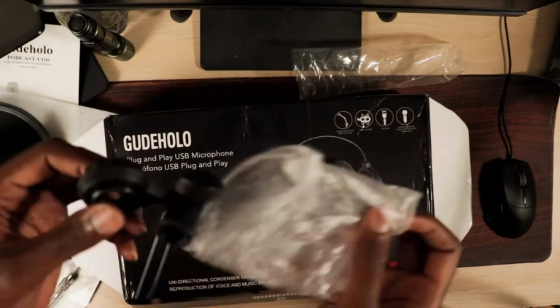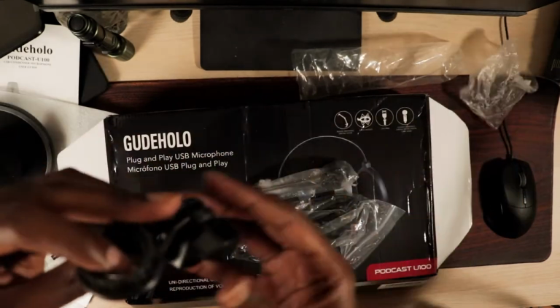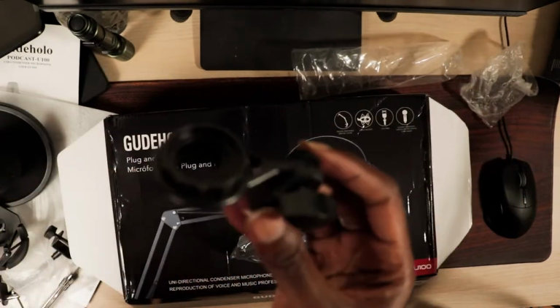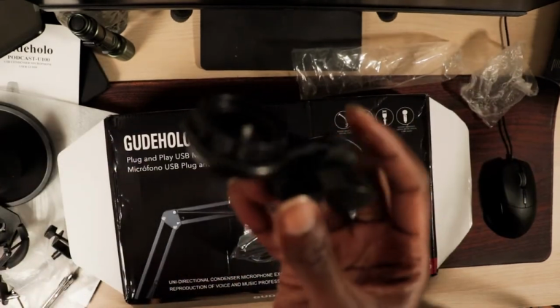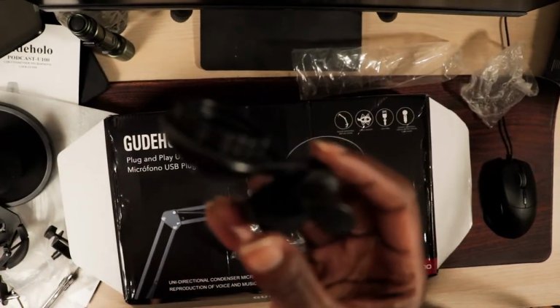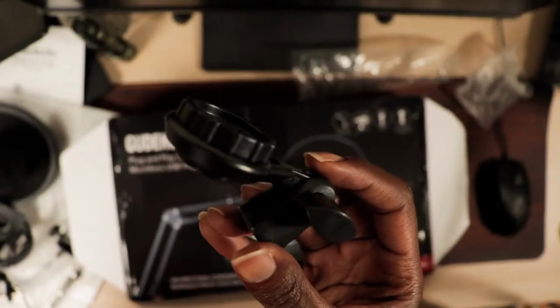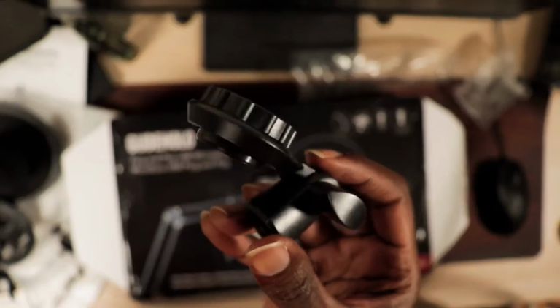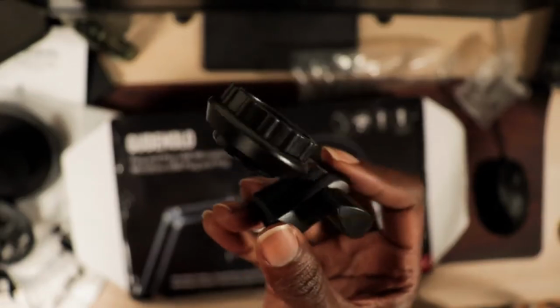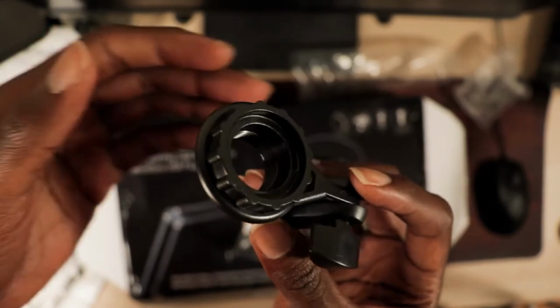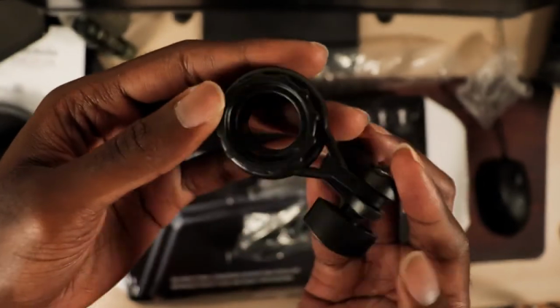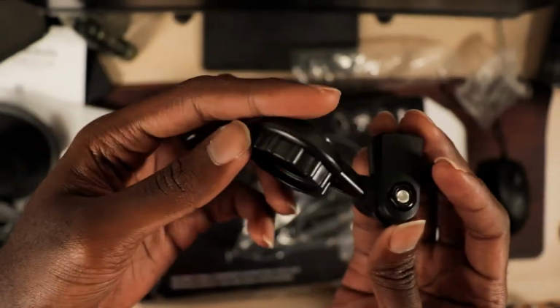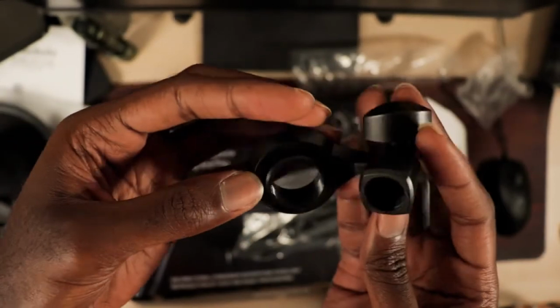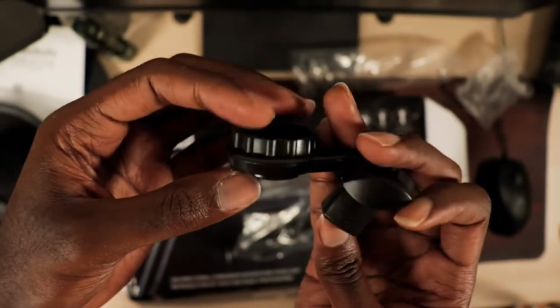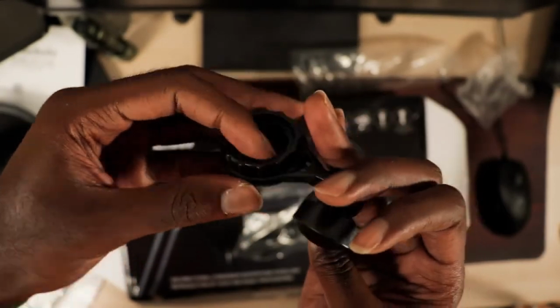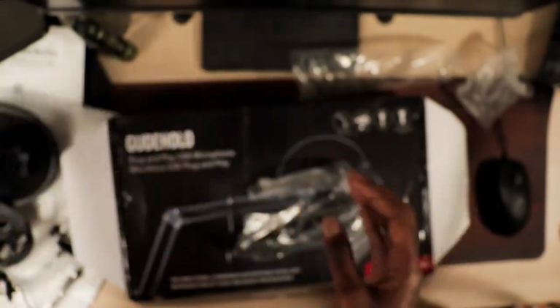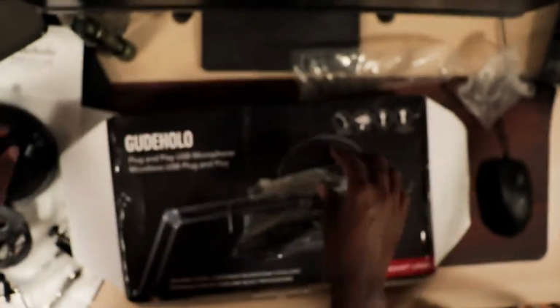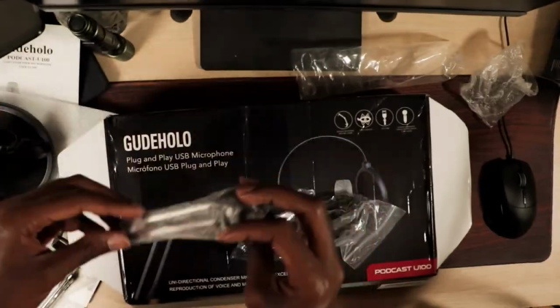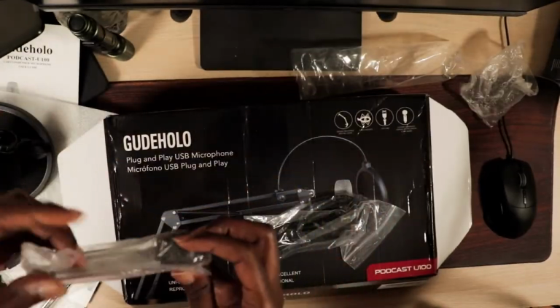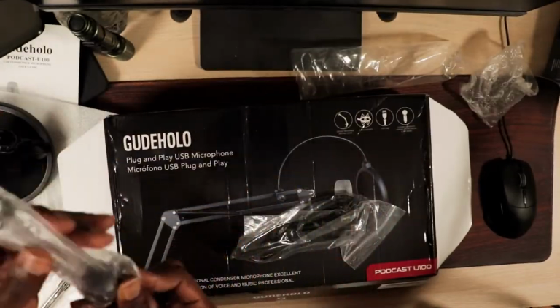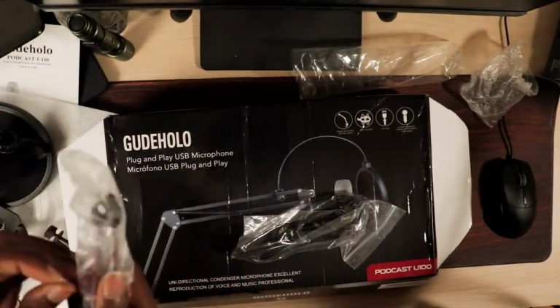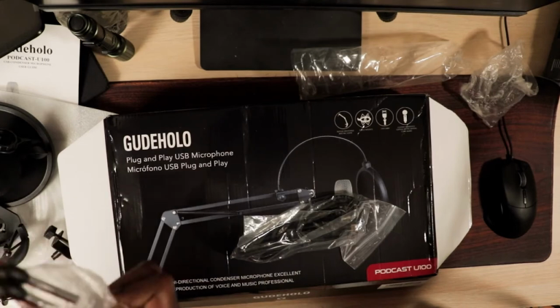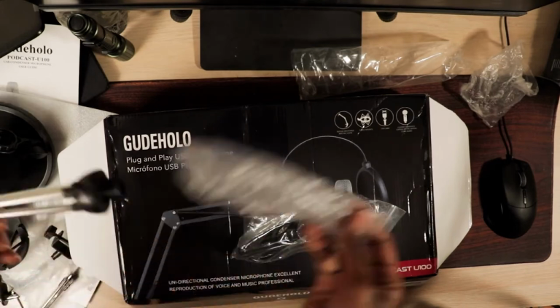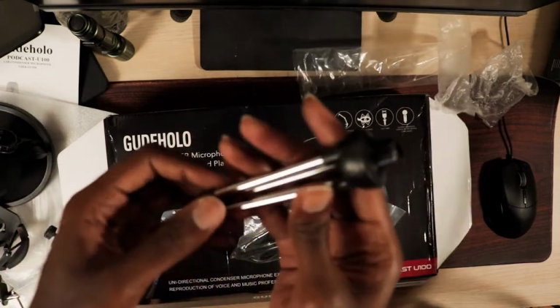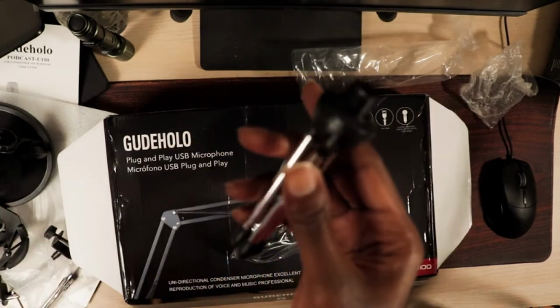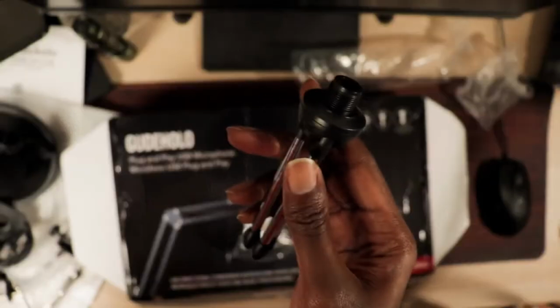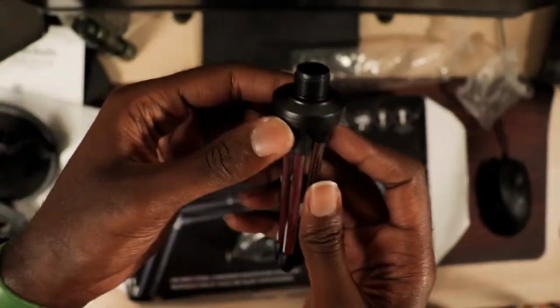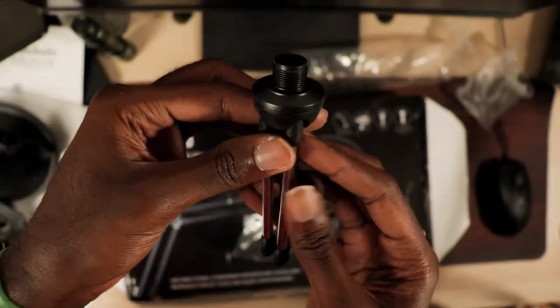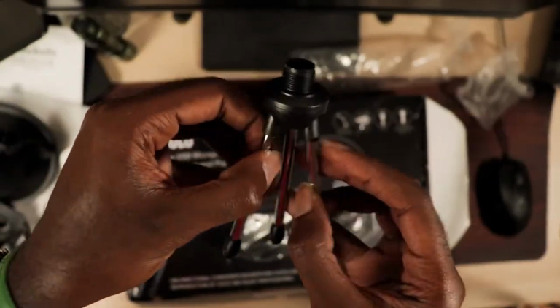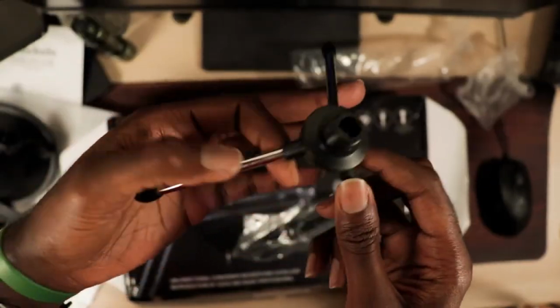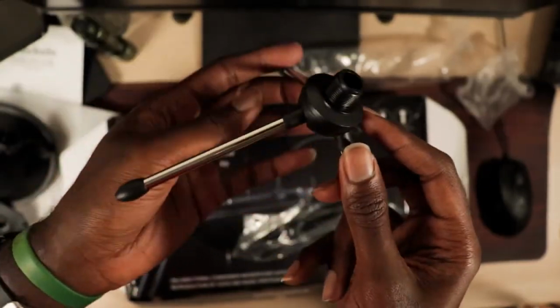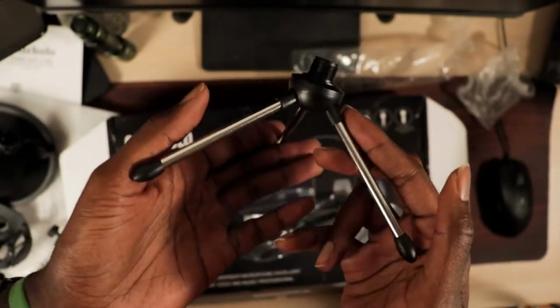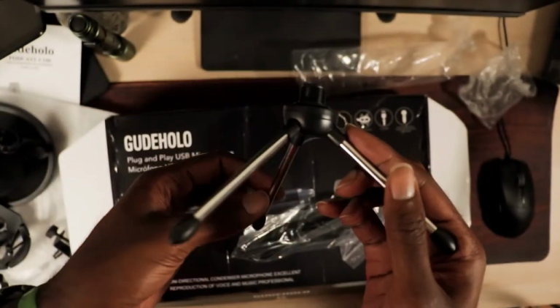Next up, an adapter for the tabletop tripod. You would attach your microphone to one end and the tabletop tripod on the other end. And this is the tabletop tripod — very small, very cute, very nice.